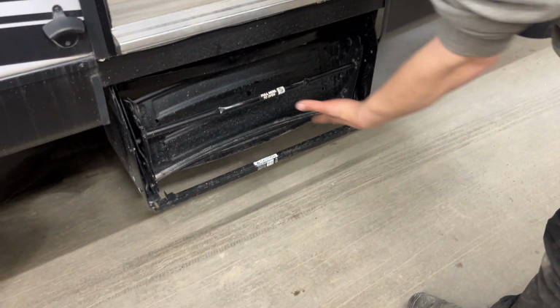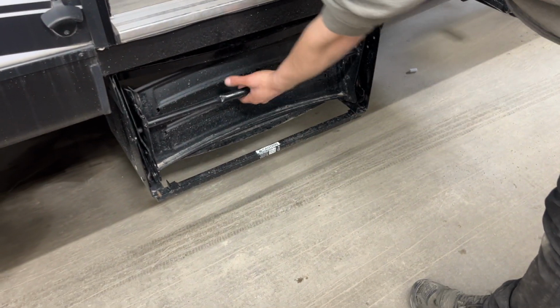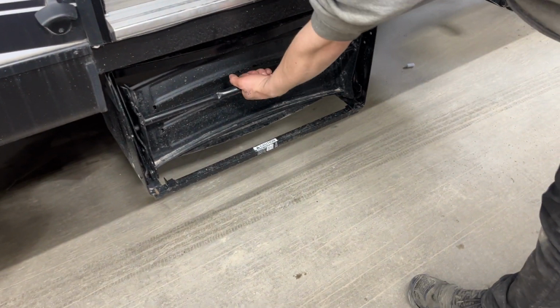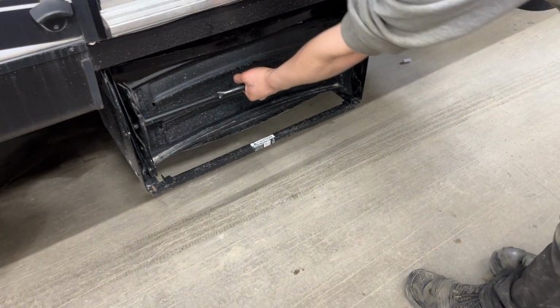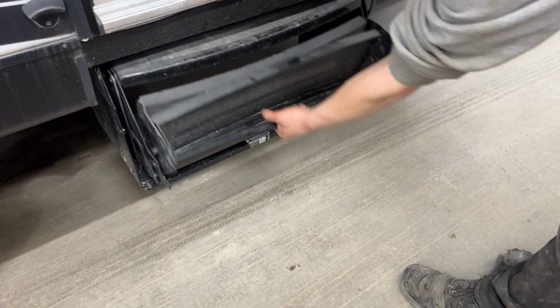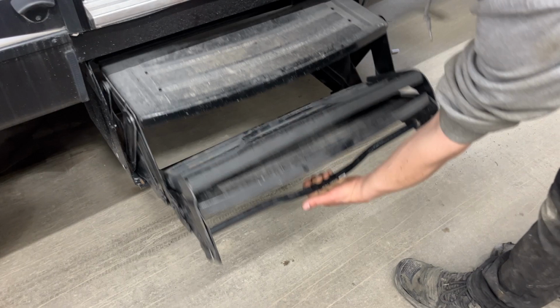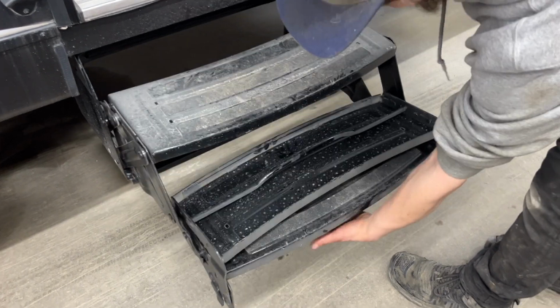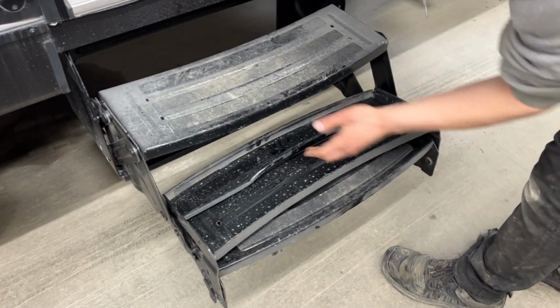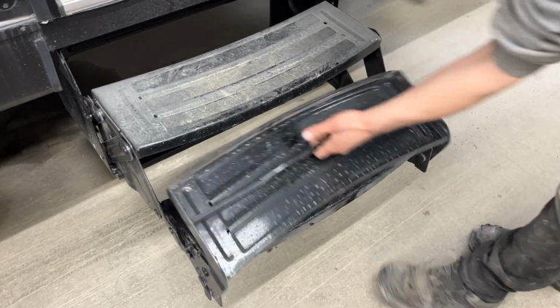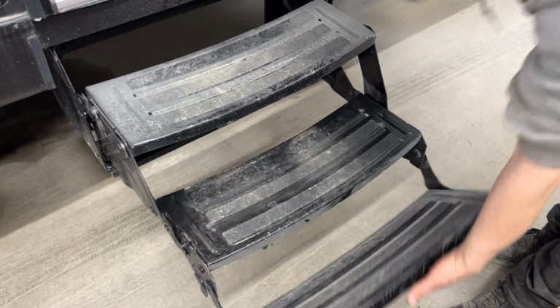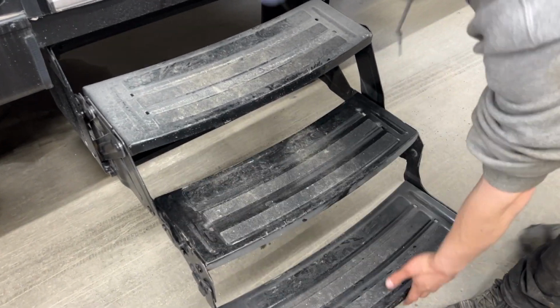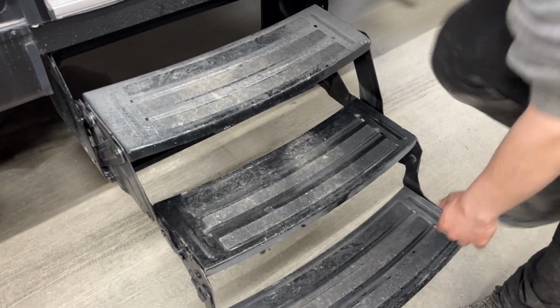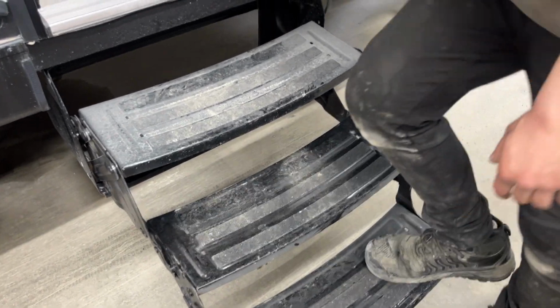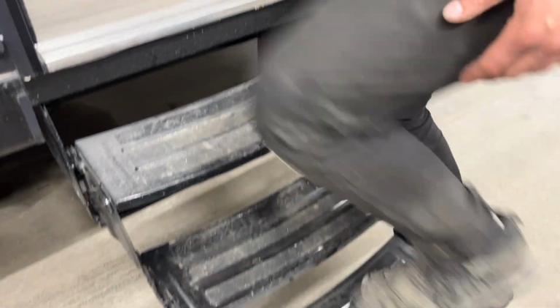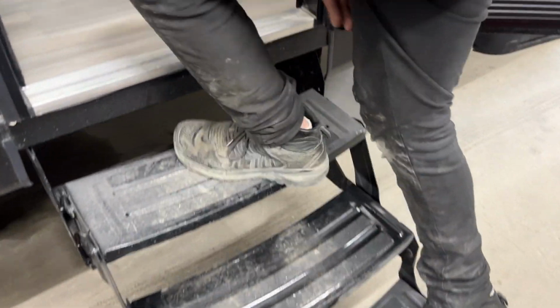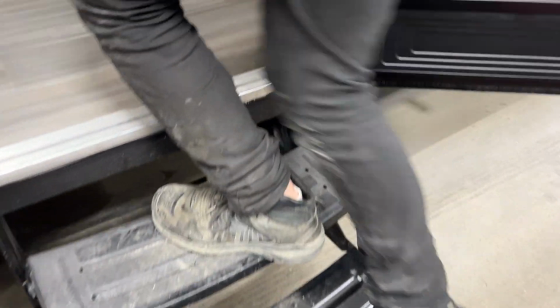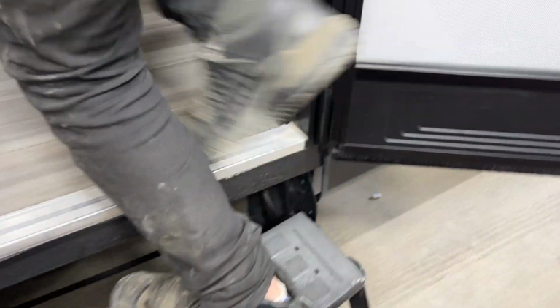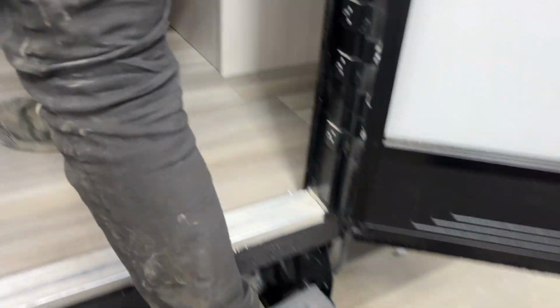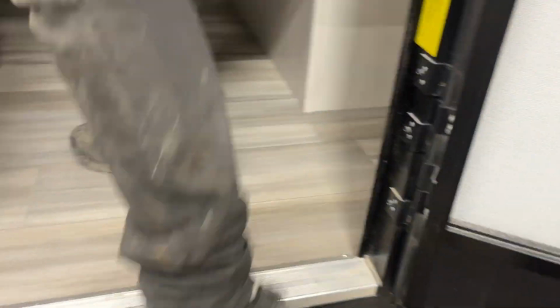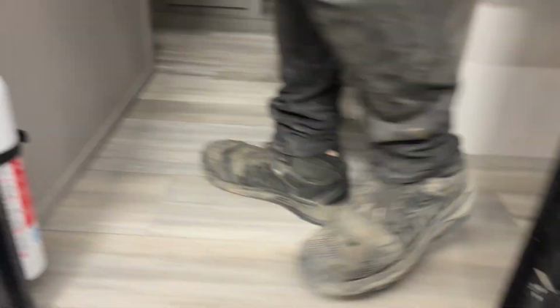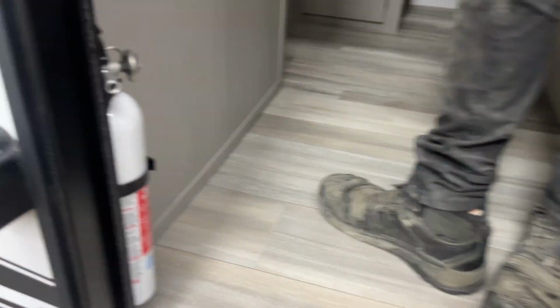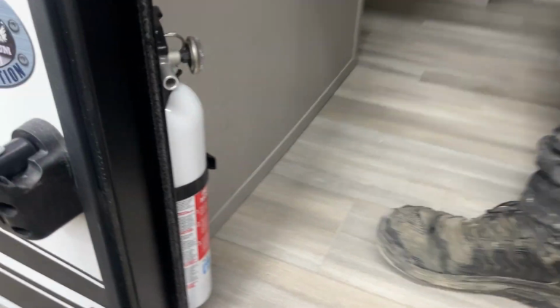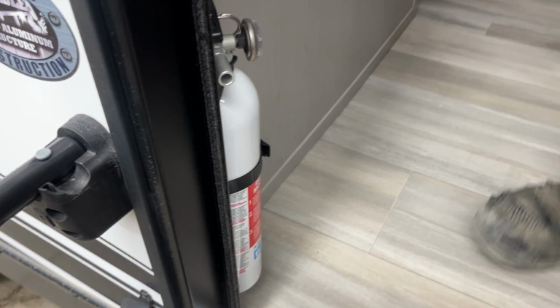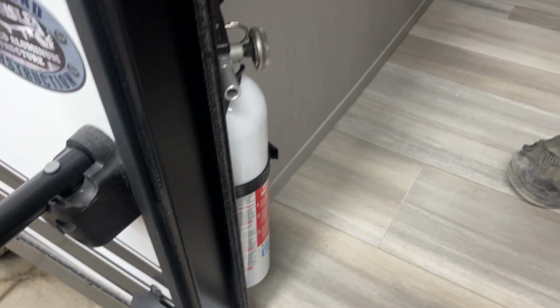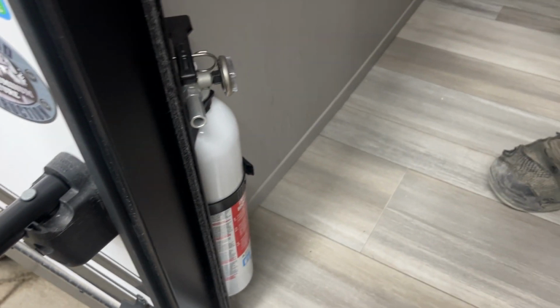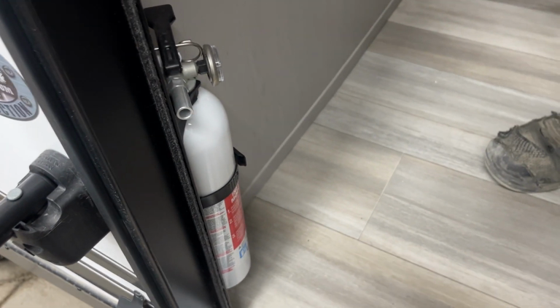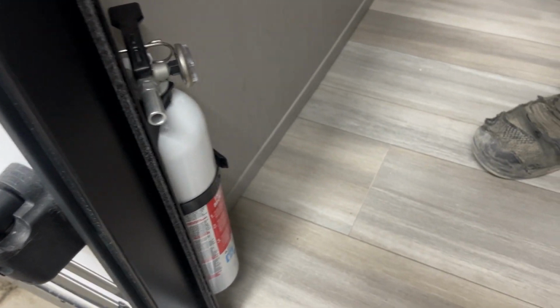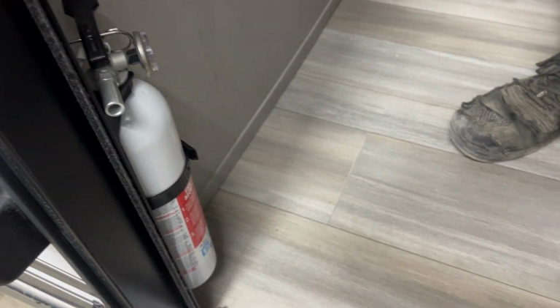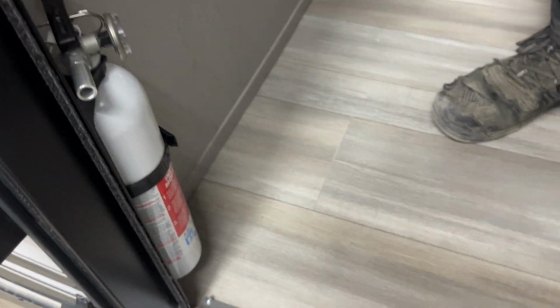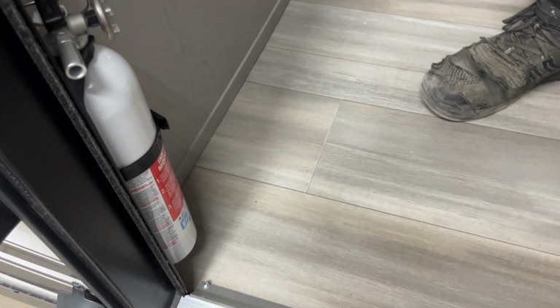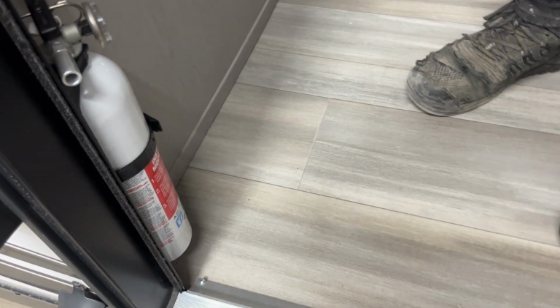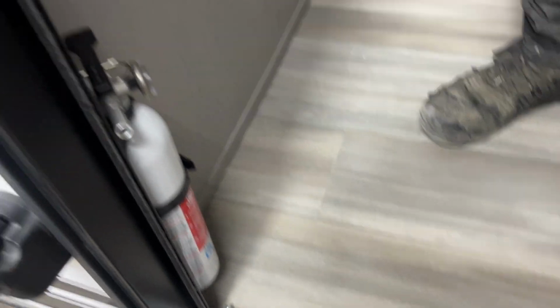Before your steps, grab that handle, pull it straight back, flip that latch hook over, and make your way inside. First things first, right on the left there you get your fire extinguisher — that's standard. Pull the pin, point, and shoot.